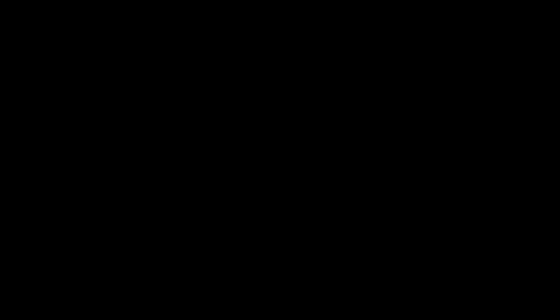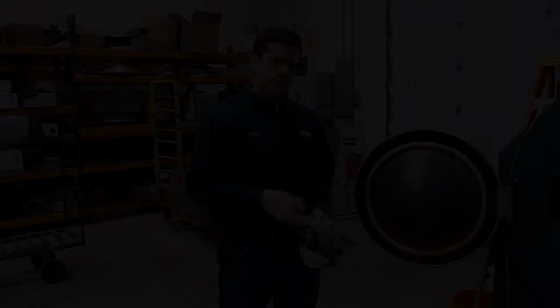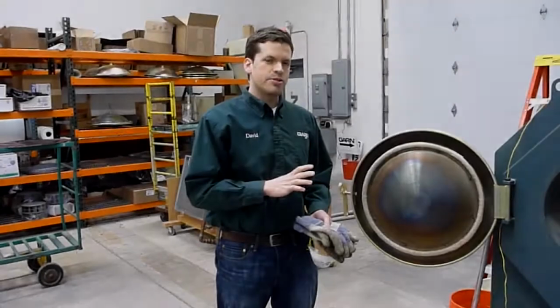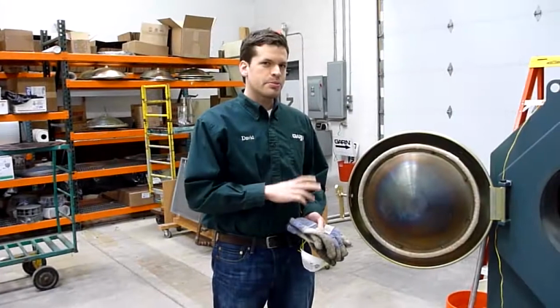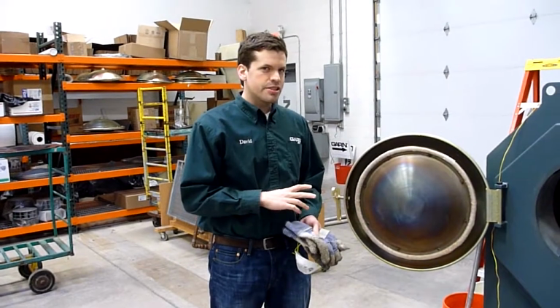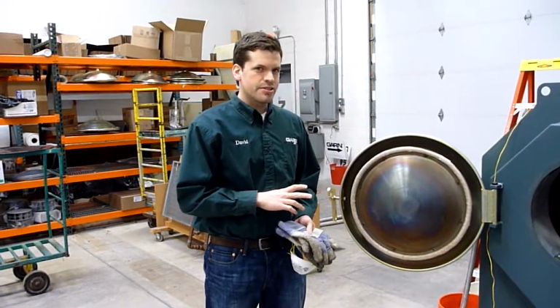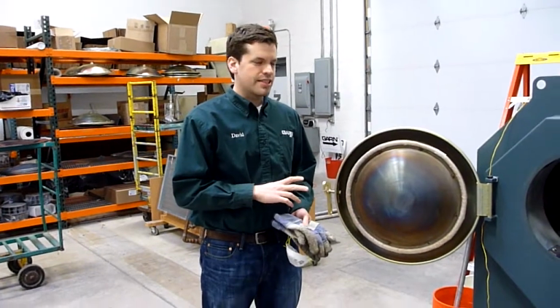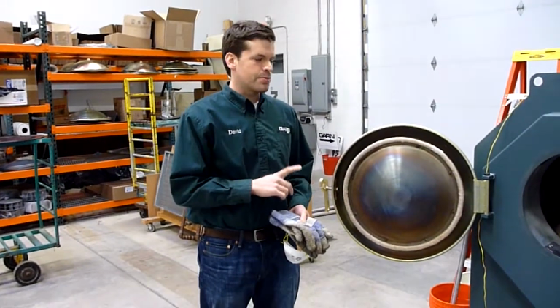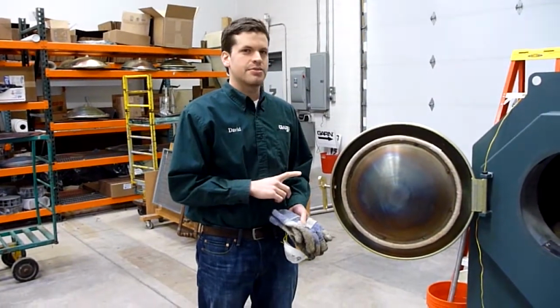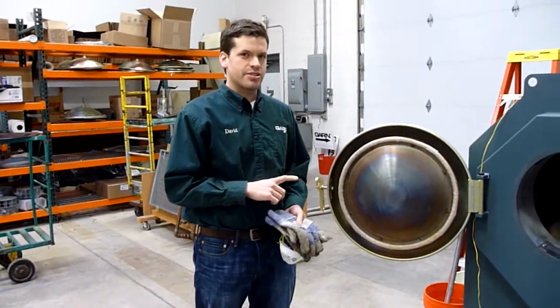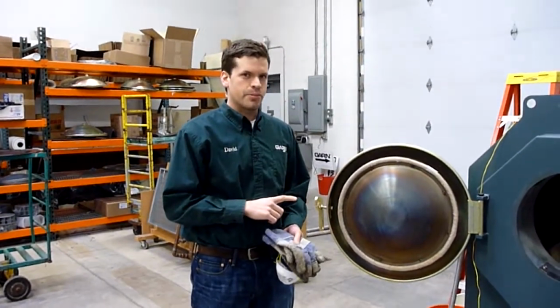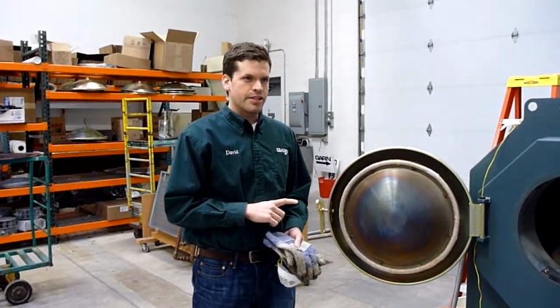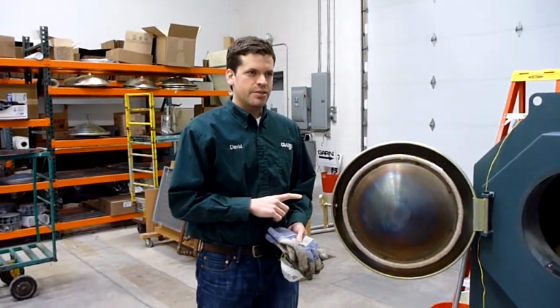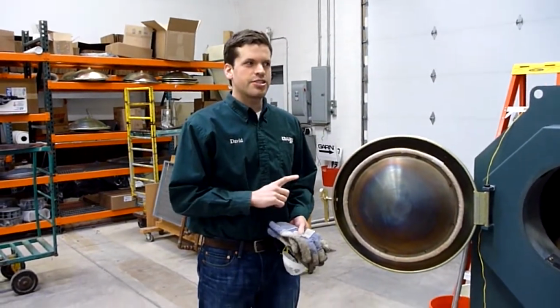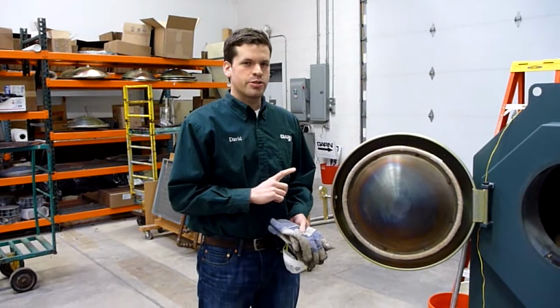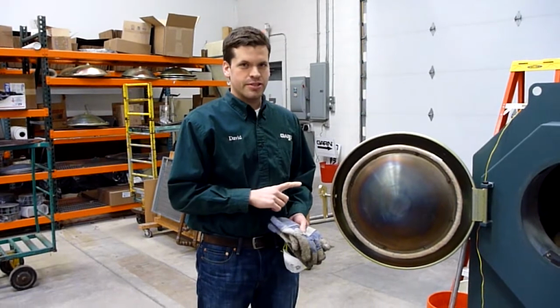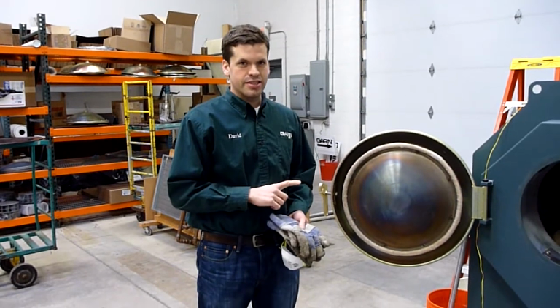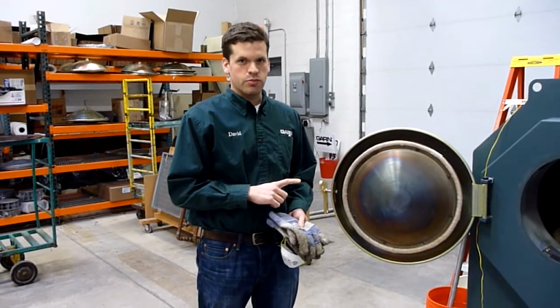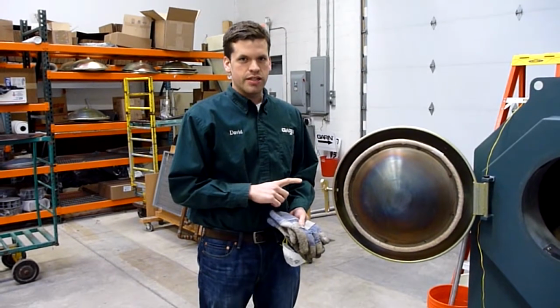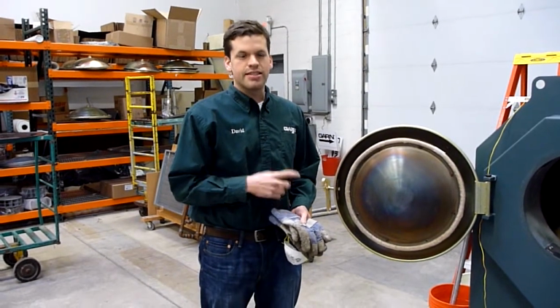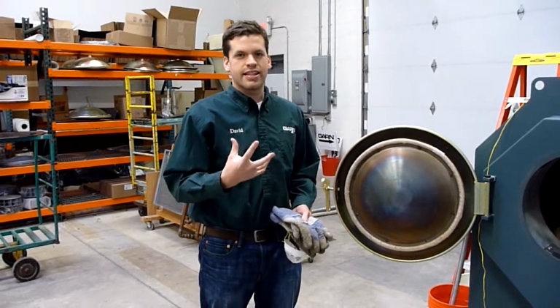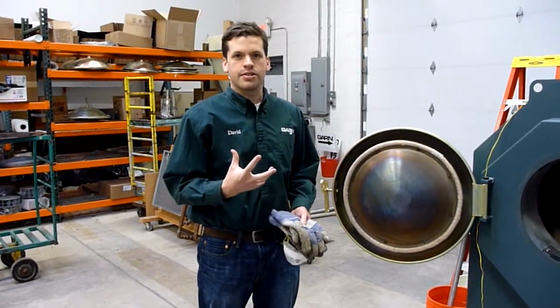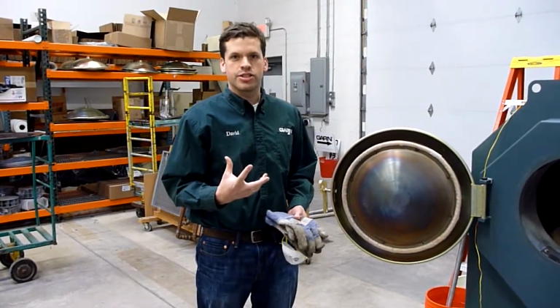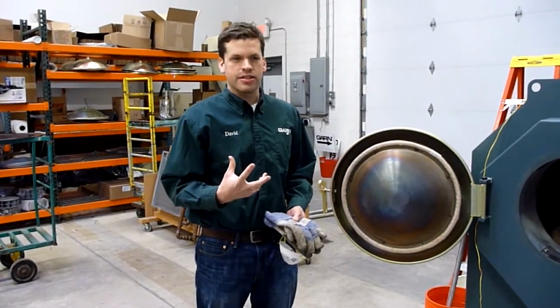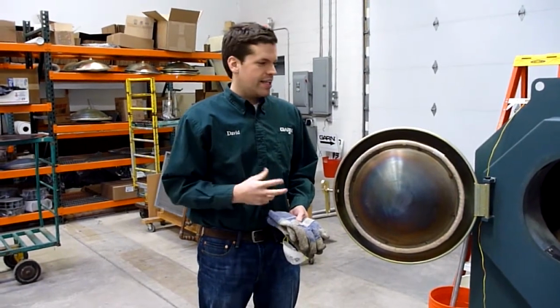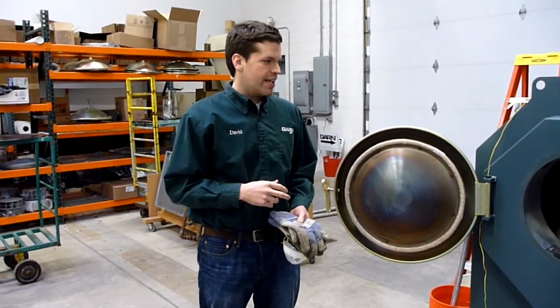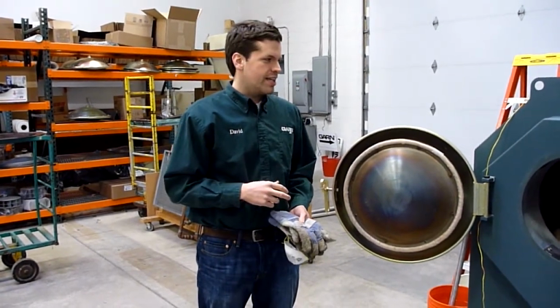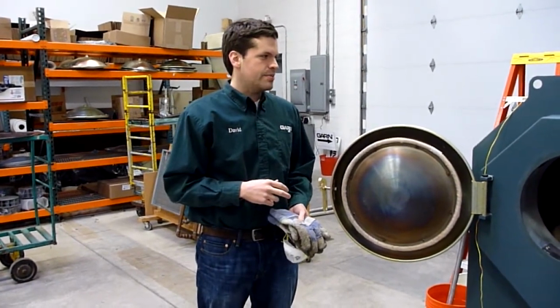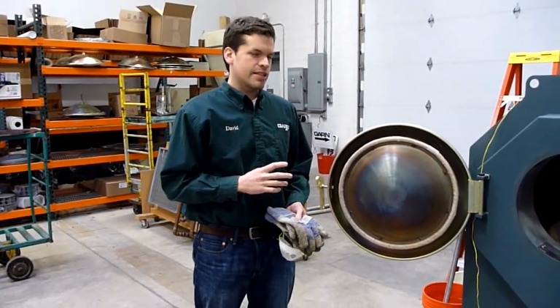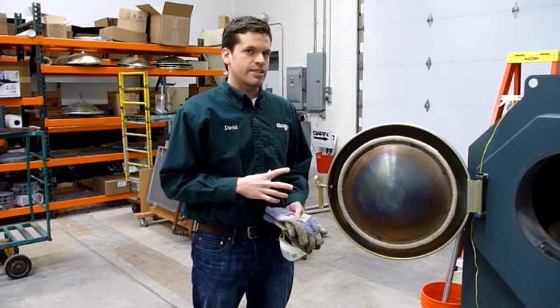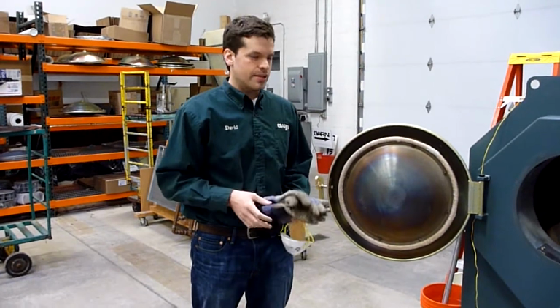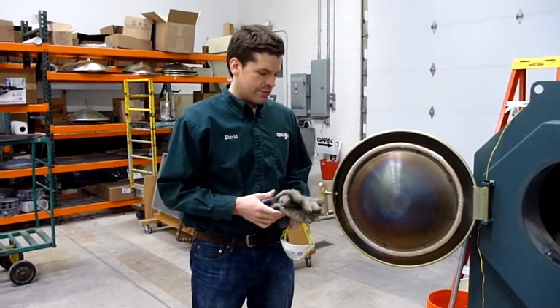I'm going to show you a simple procedure, and that's replacing the reaction chamber. The reaction chamber is critical because it's what does the secondary combustion, and that keeps the unit clean and also keeps it efficient.